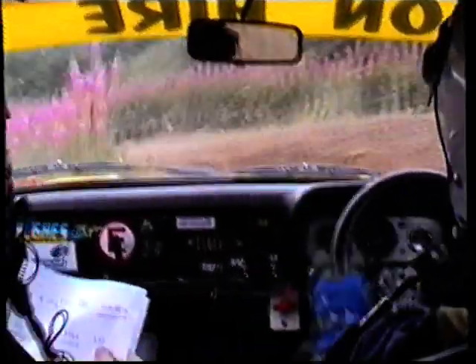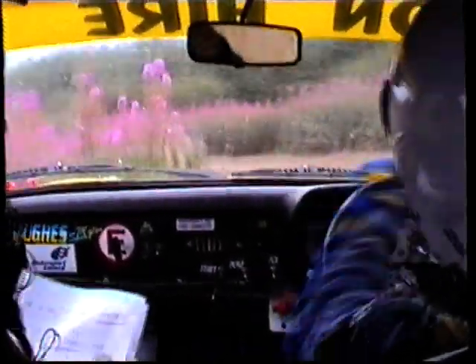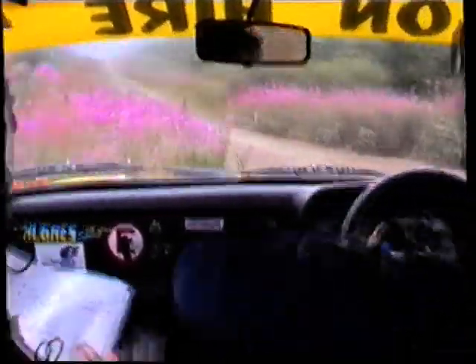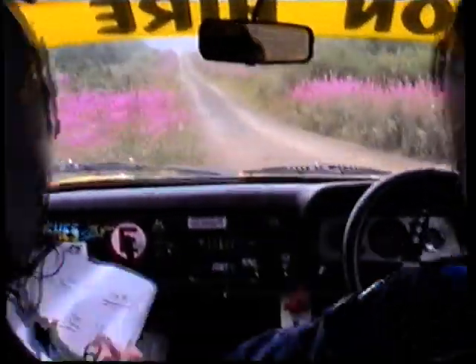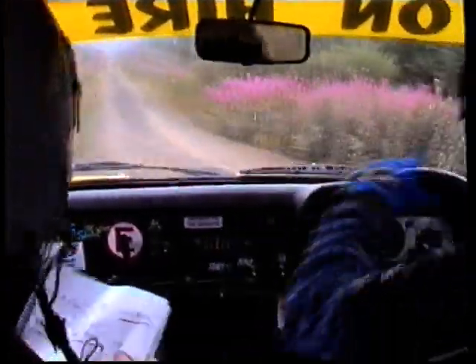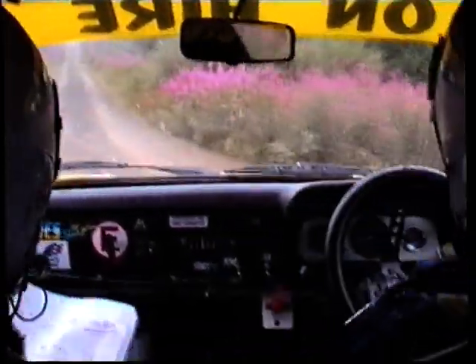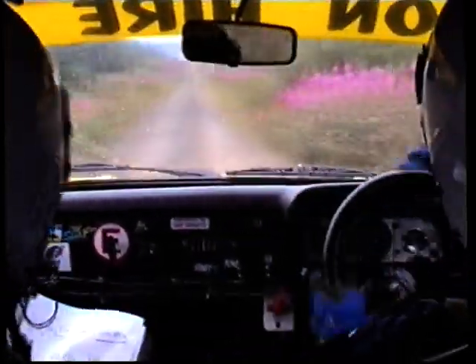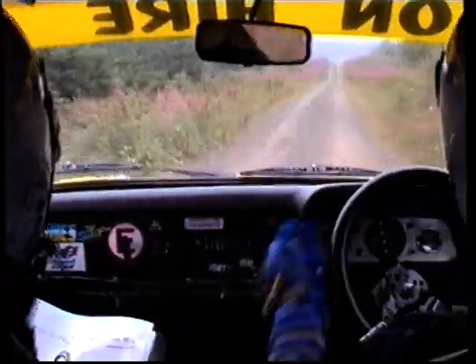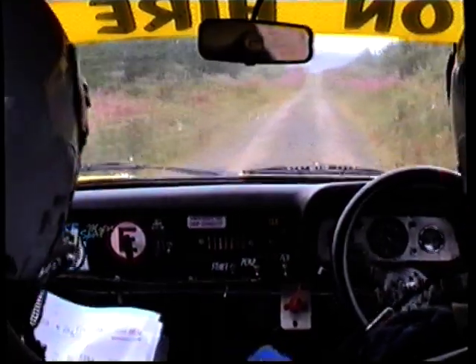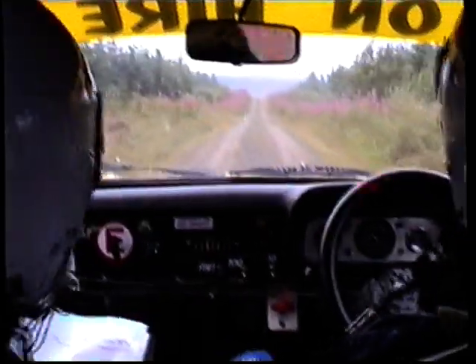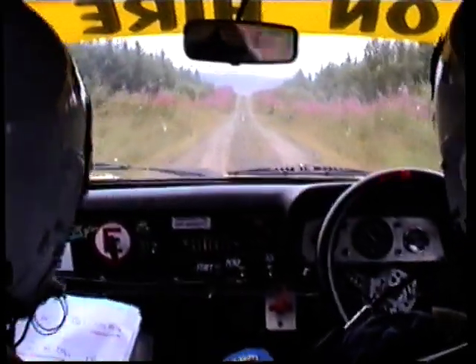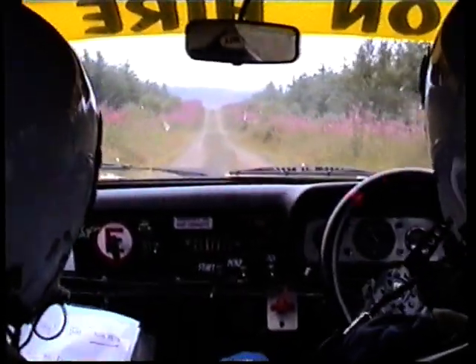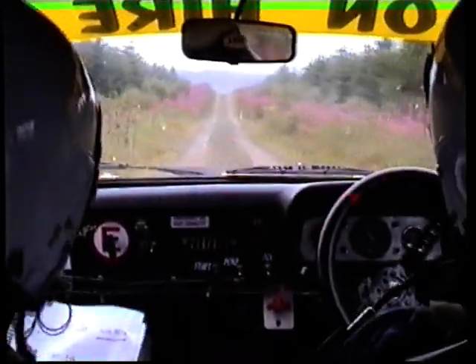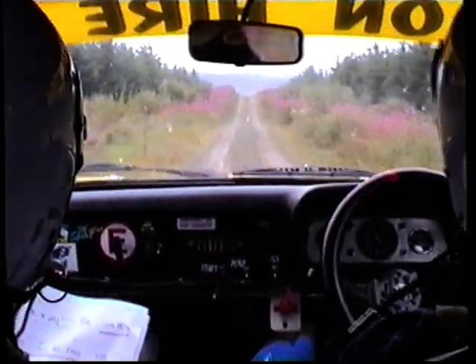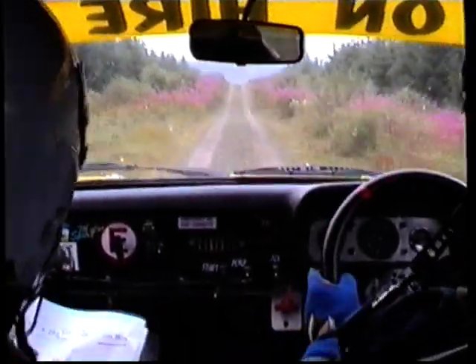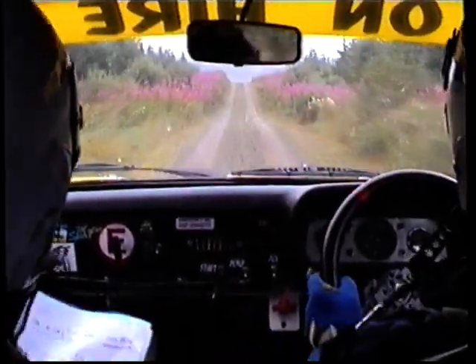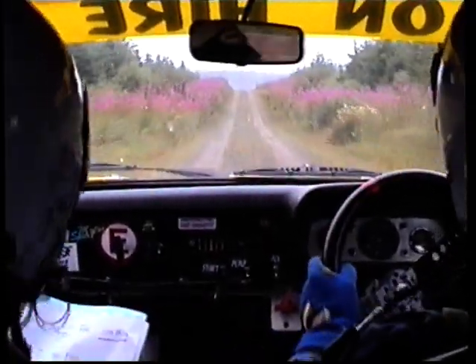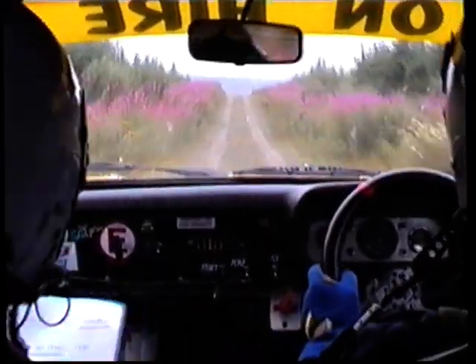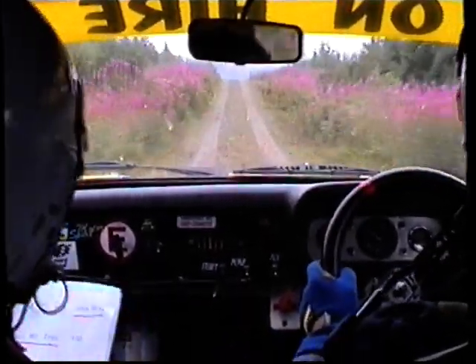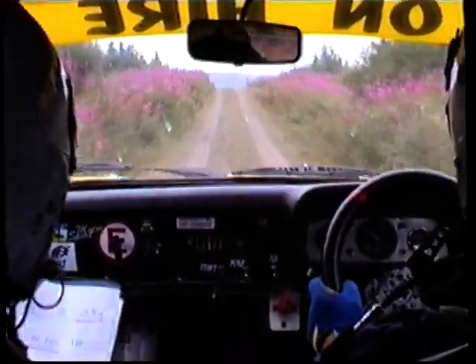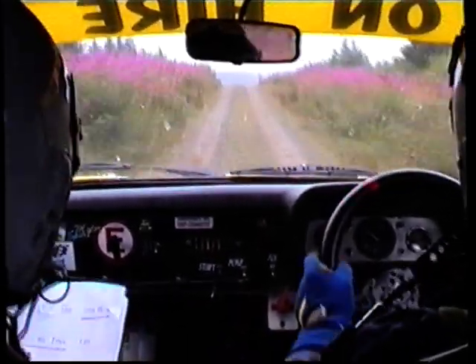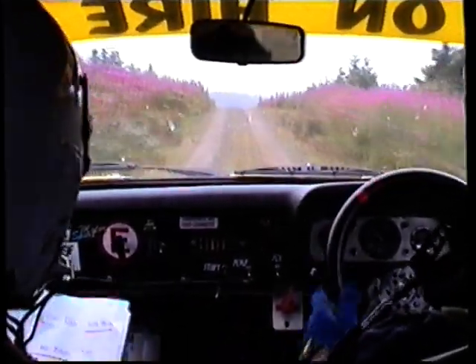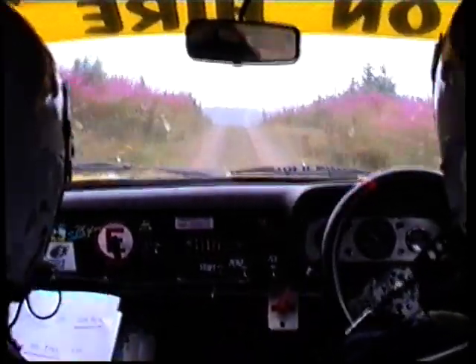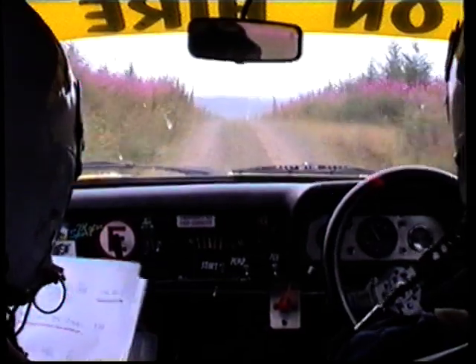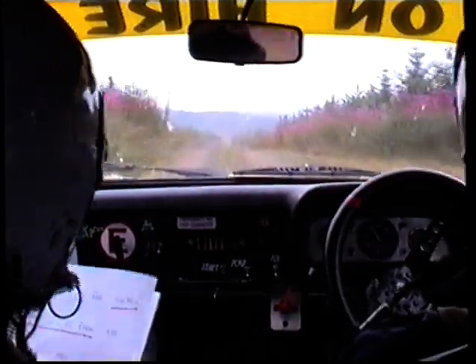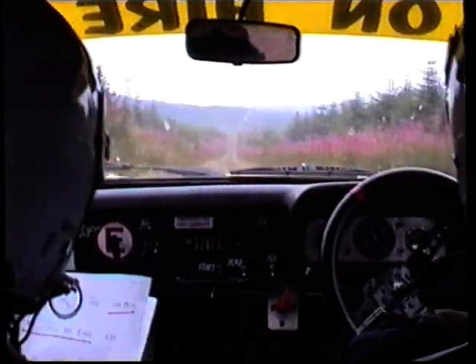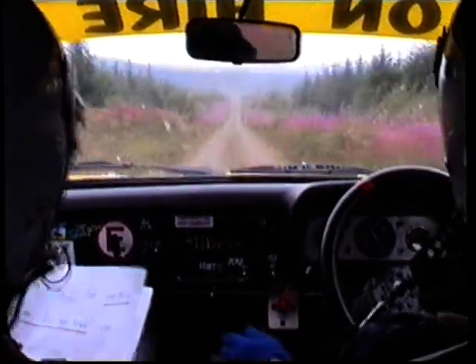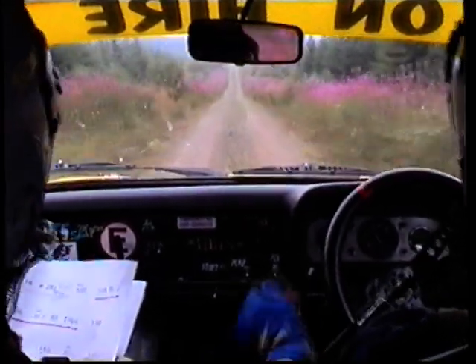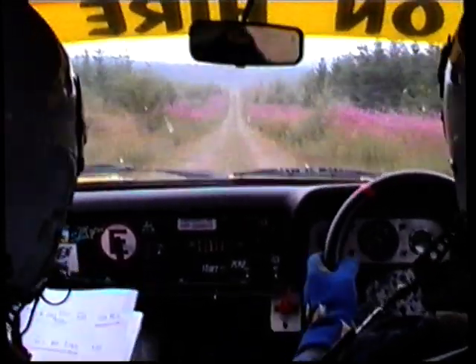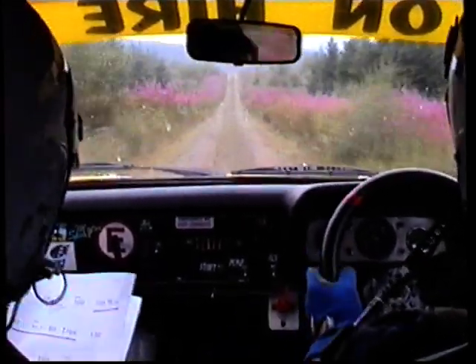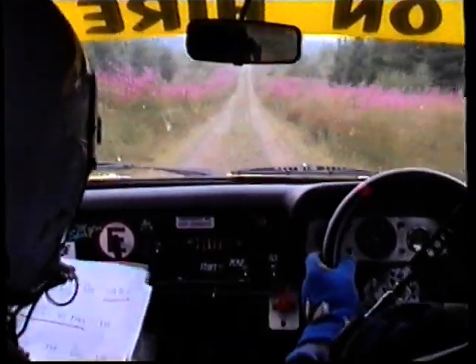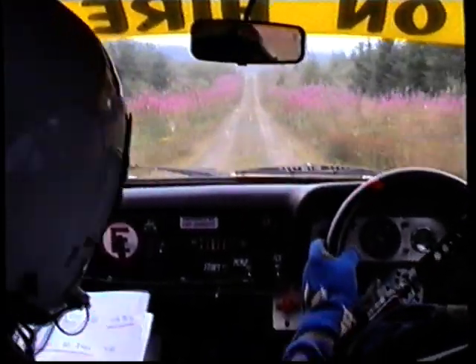130, stay mid, over crest, jump, stay mid. 150, flat, stay mid, over crest and jump.